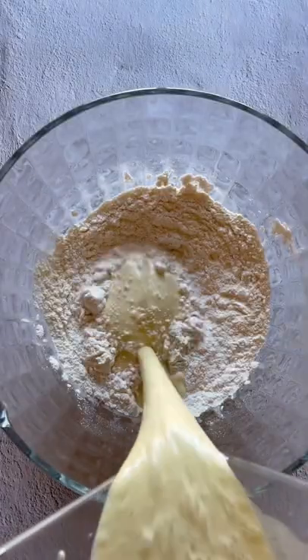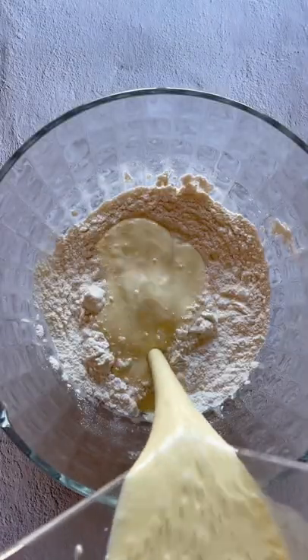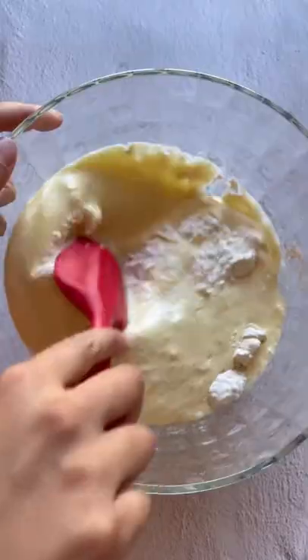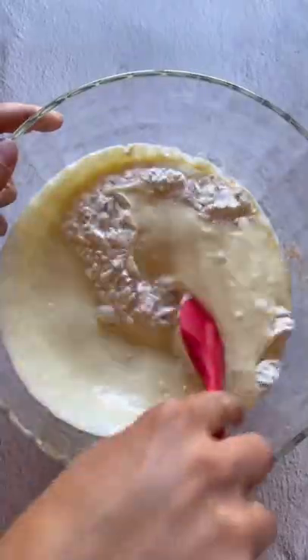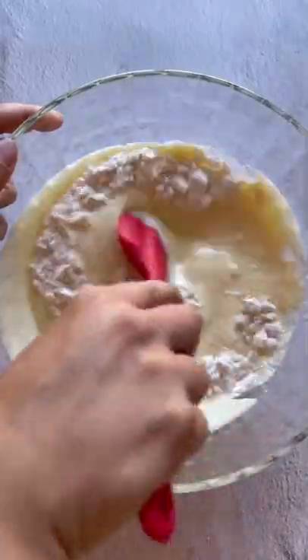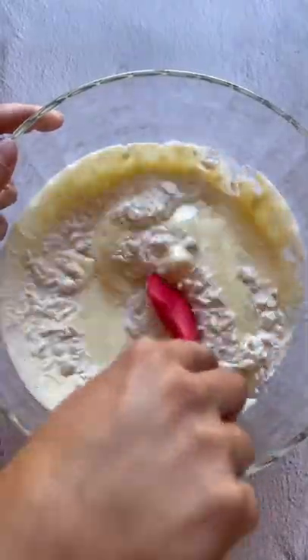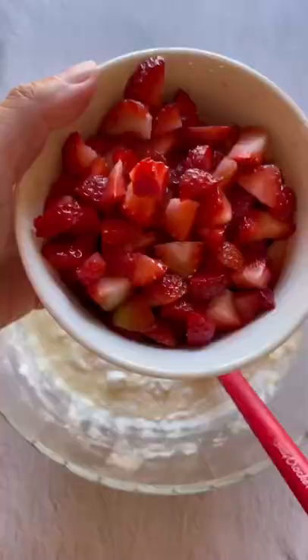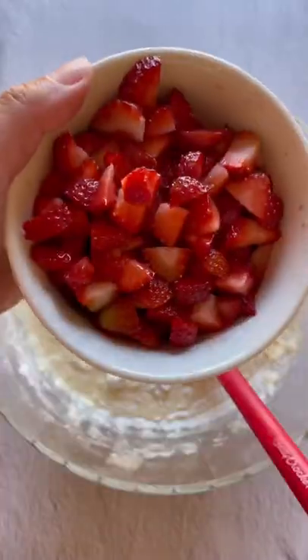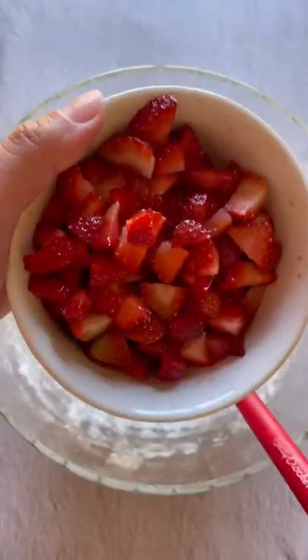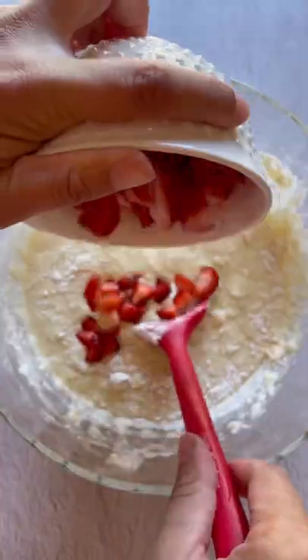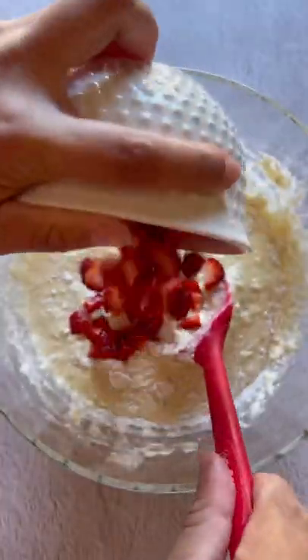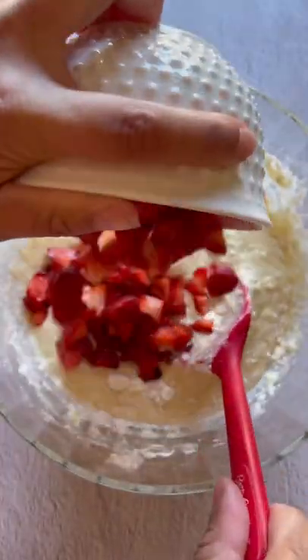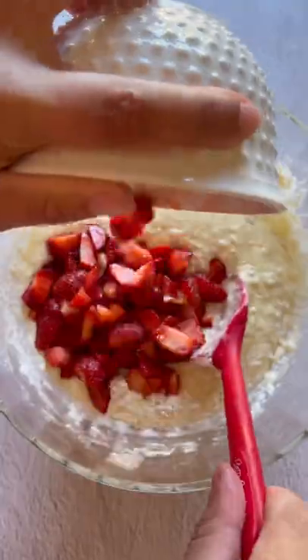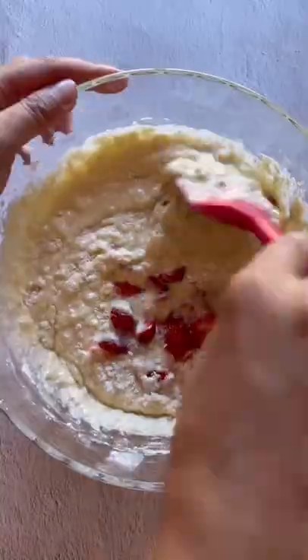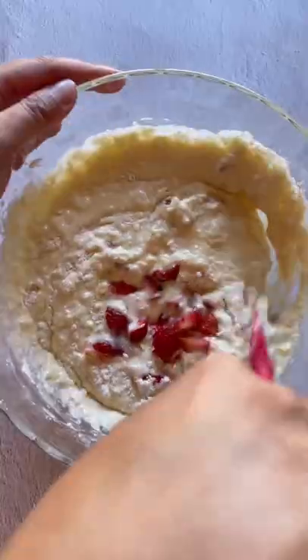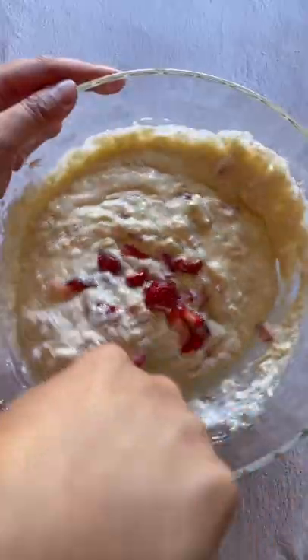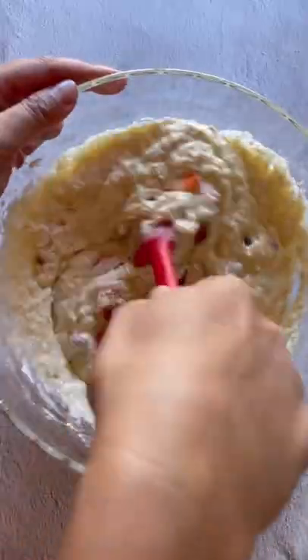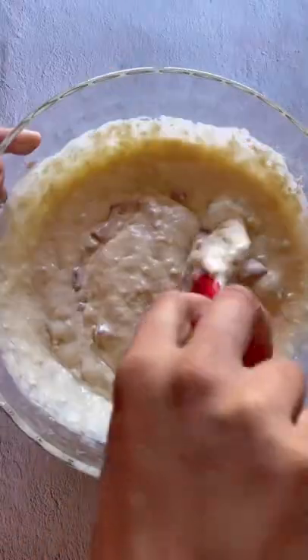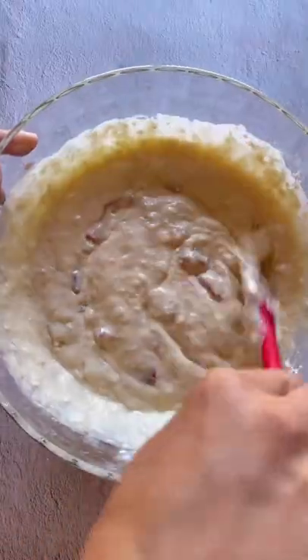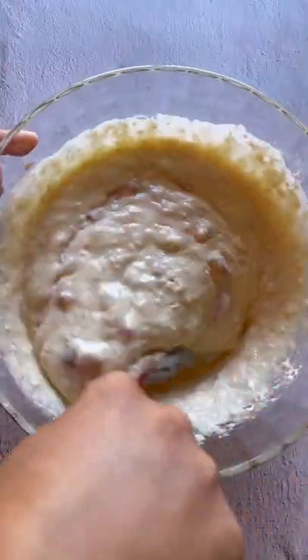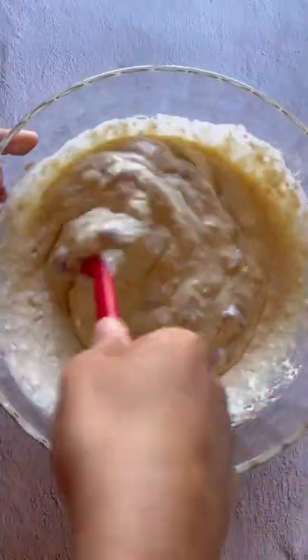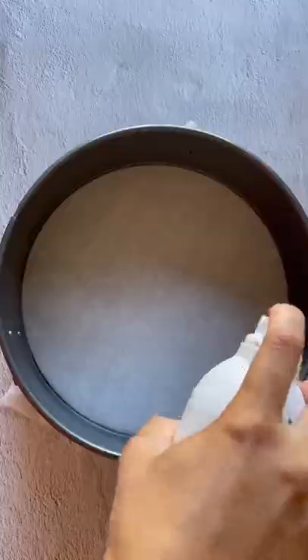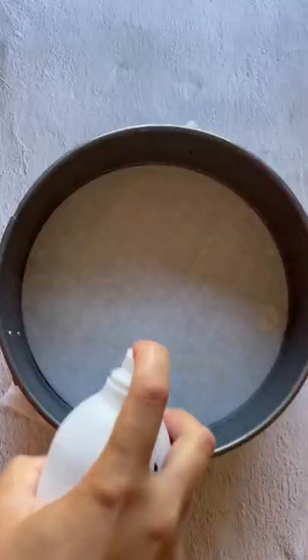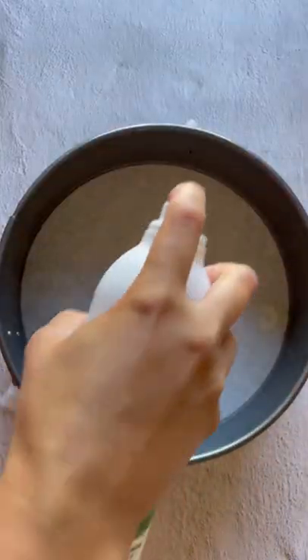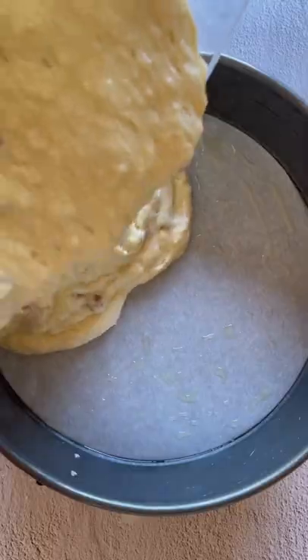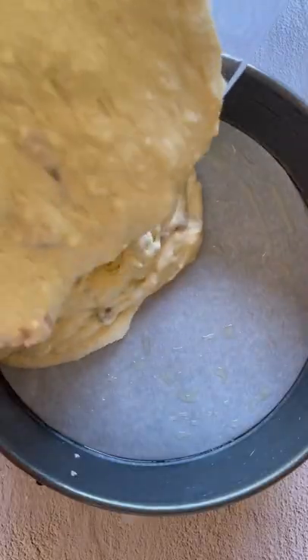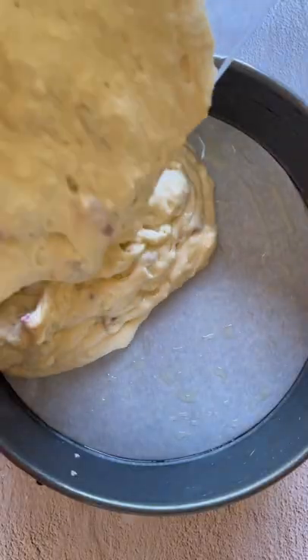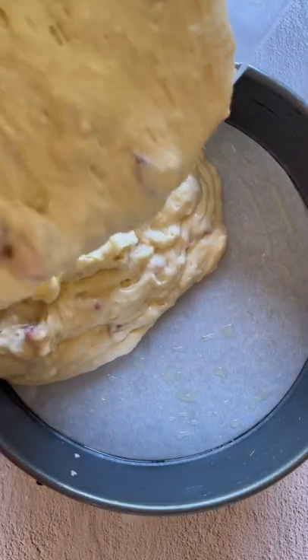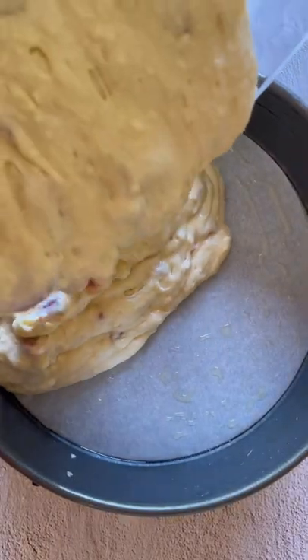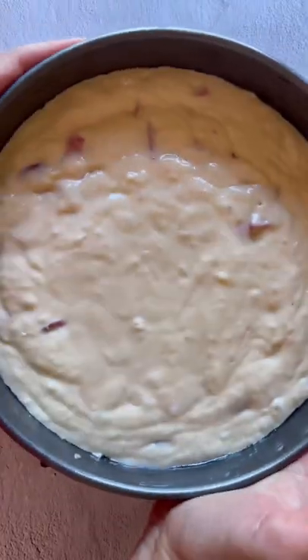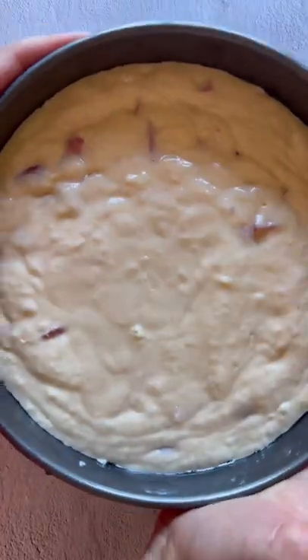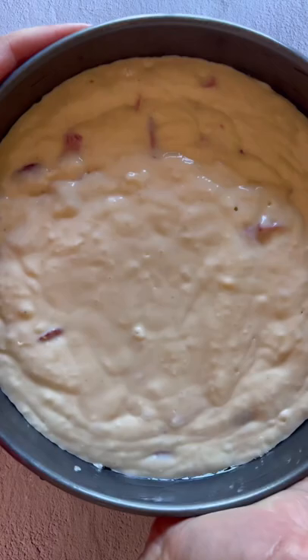Pour it over the dry bowl. Fold in a cup and a half of diced strawberries. Pour out the batter into a prepared pan with parchment, sprayed with oil, and line the halved strawberries on top.